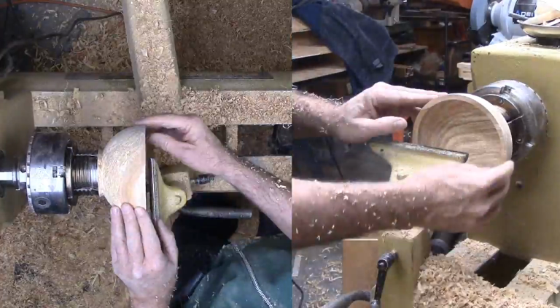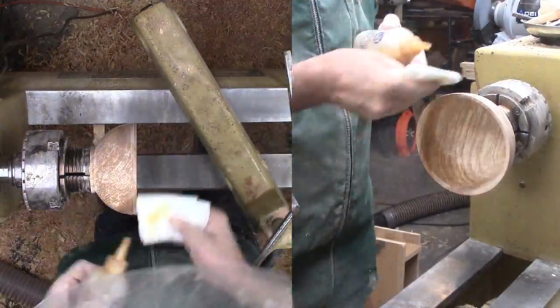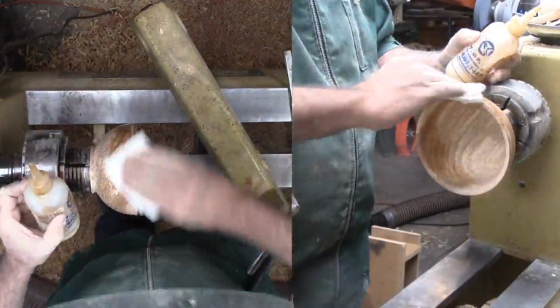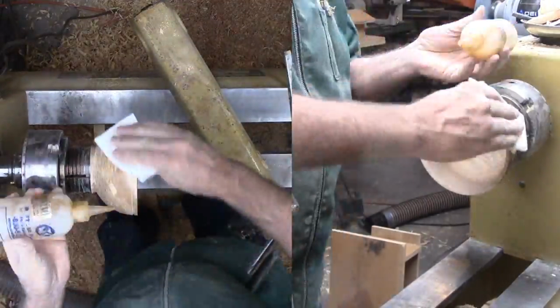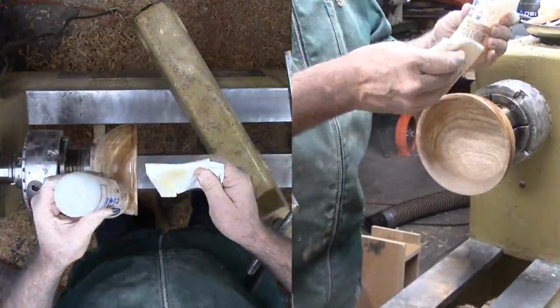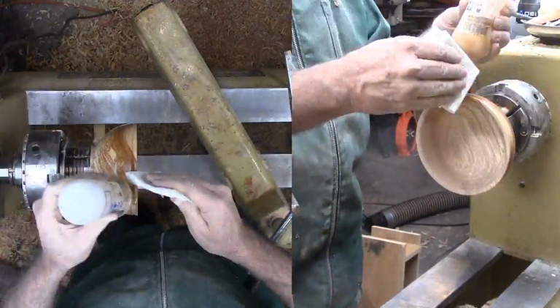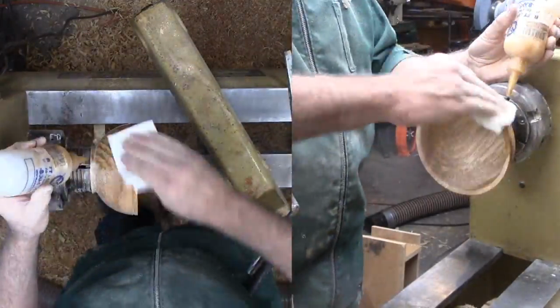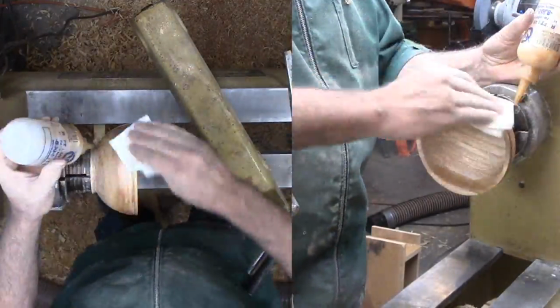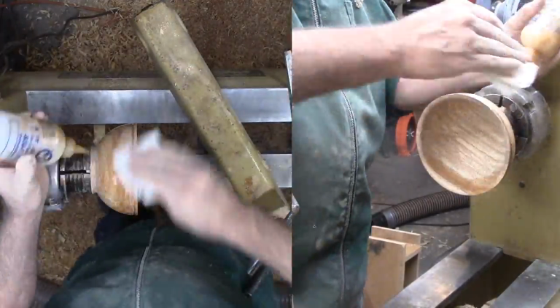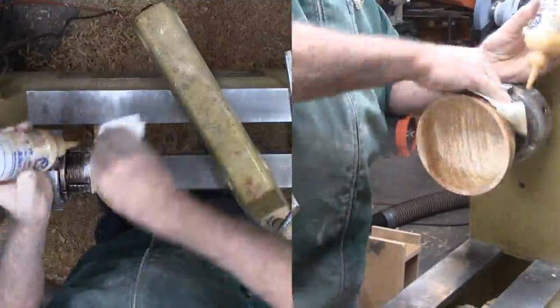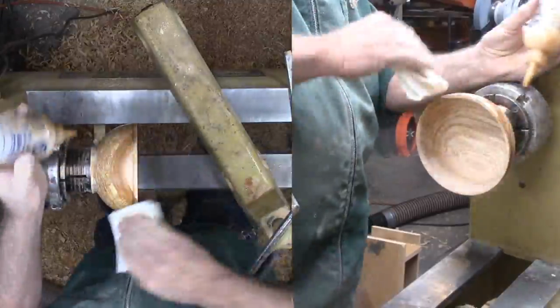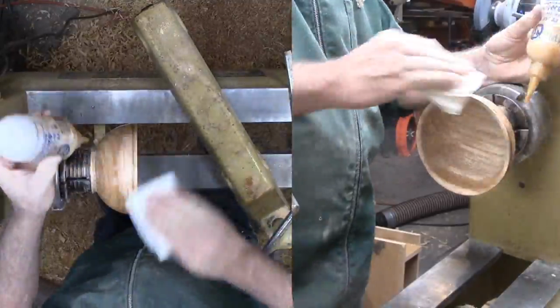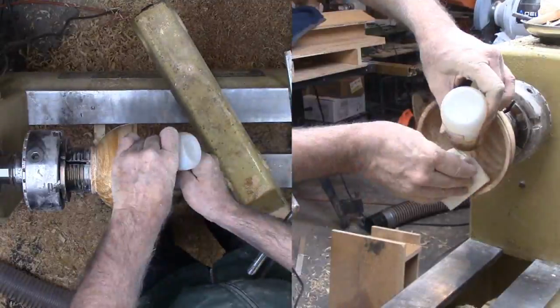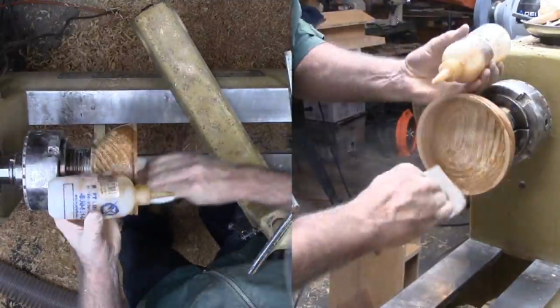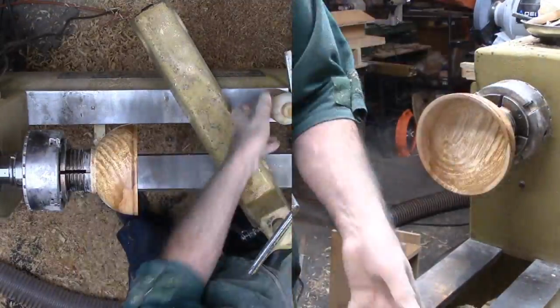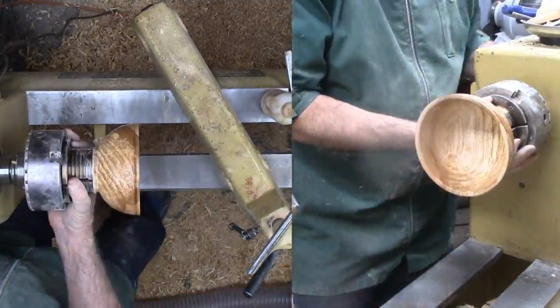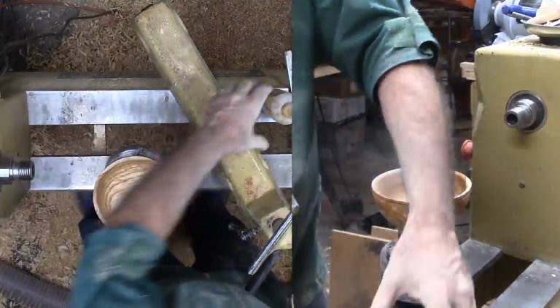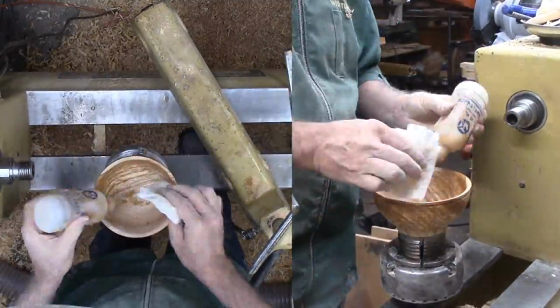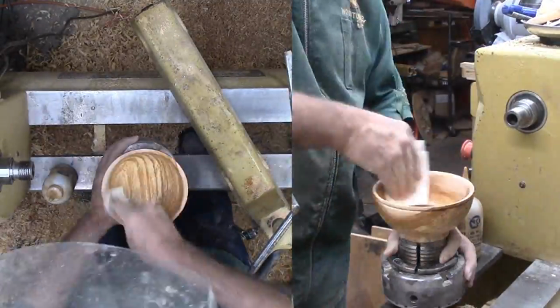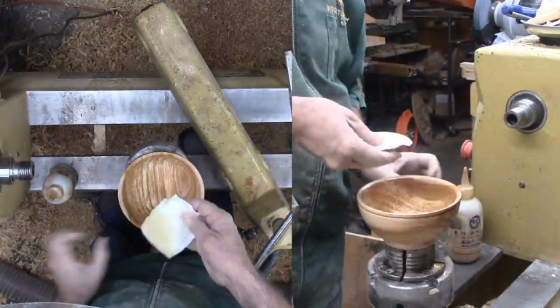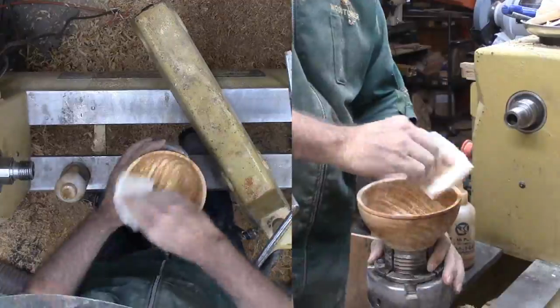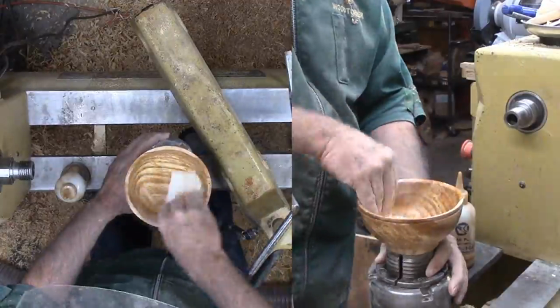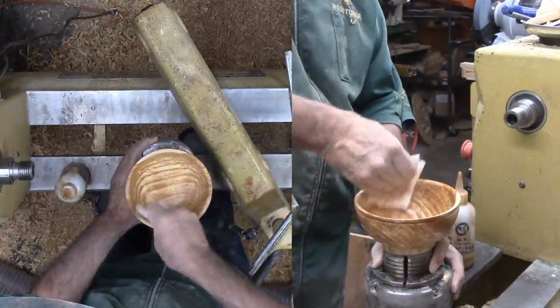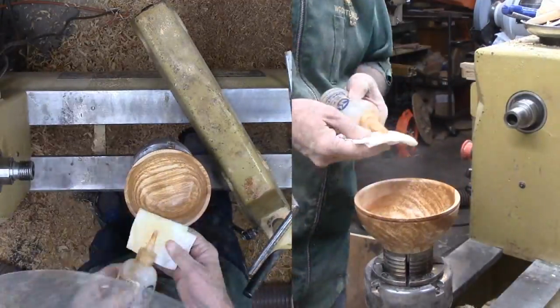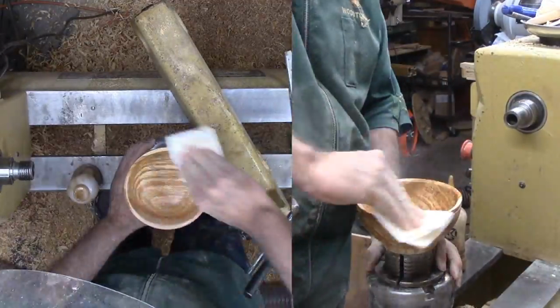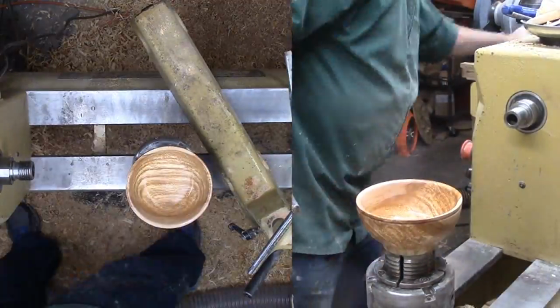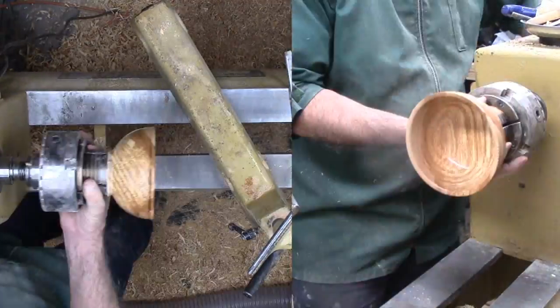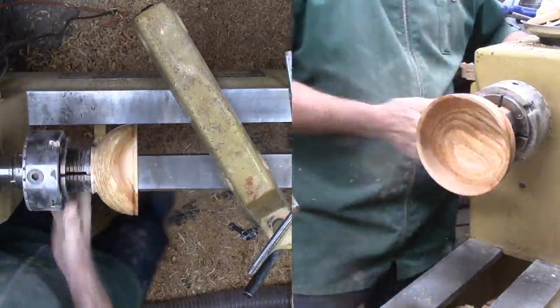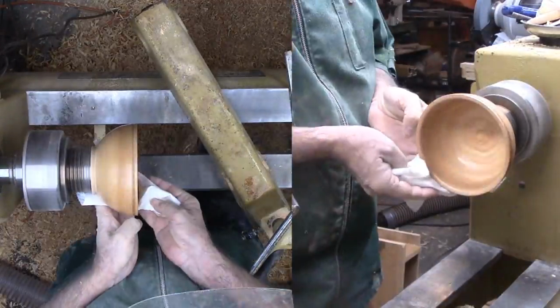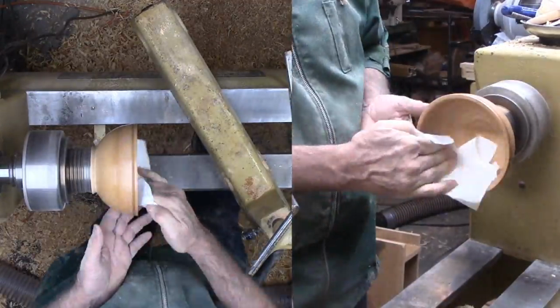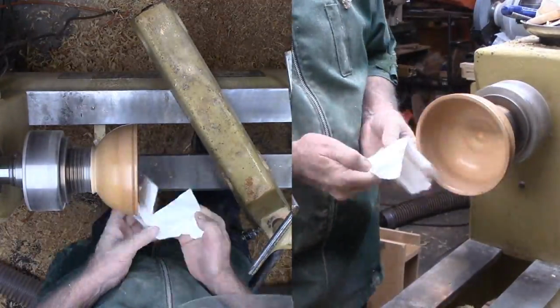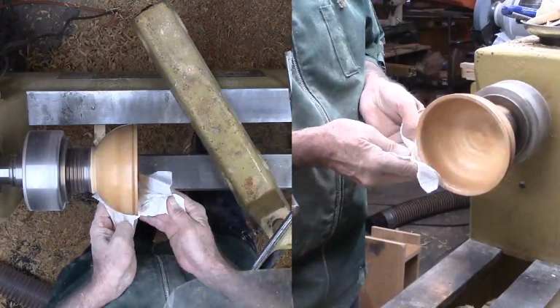Next, I'm applying shellac friction polish to the inside and outside of the bowl. For me, it is convenient to remove the bowl from the chuck to apply finish to the interior before mounting it back on the lathe for a rub down.